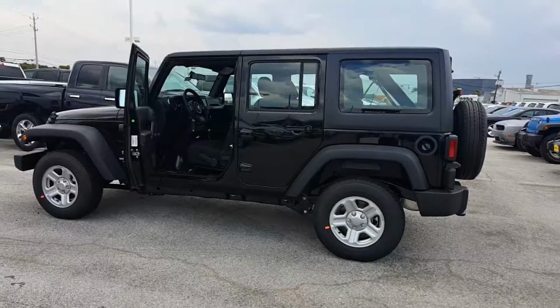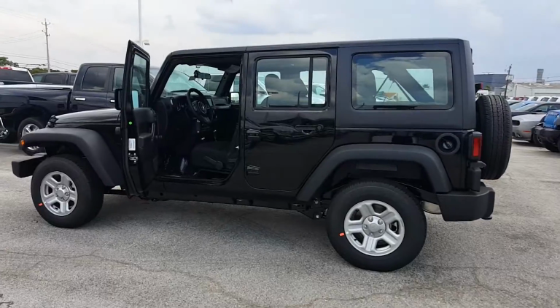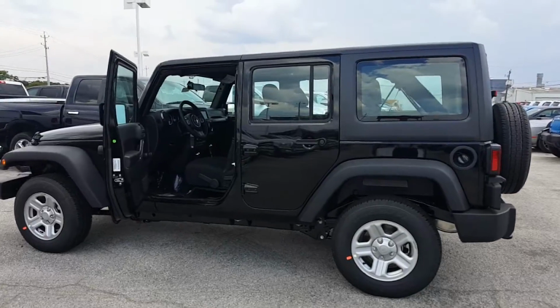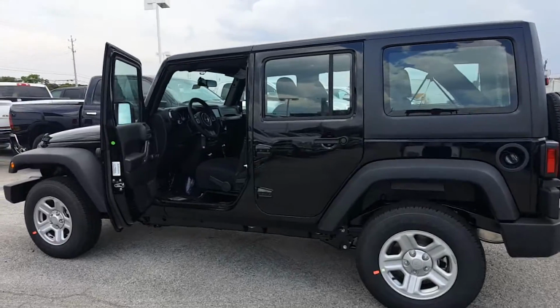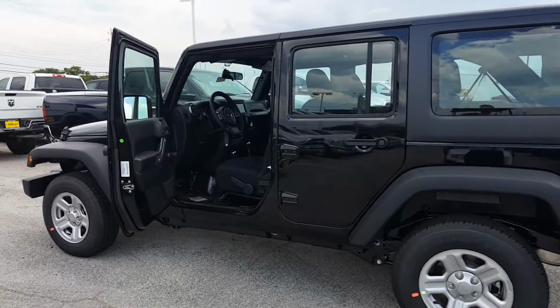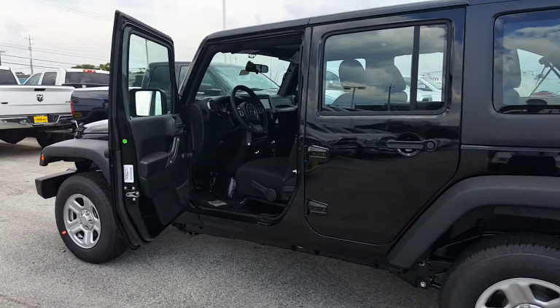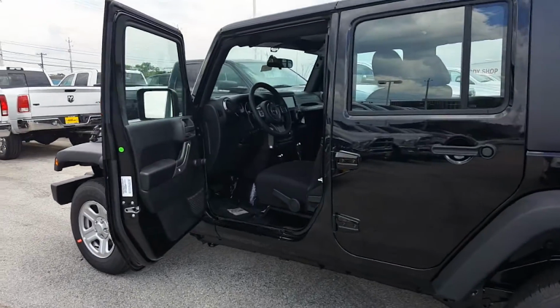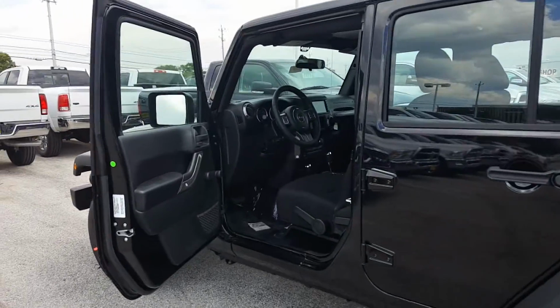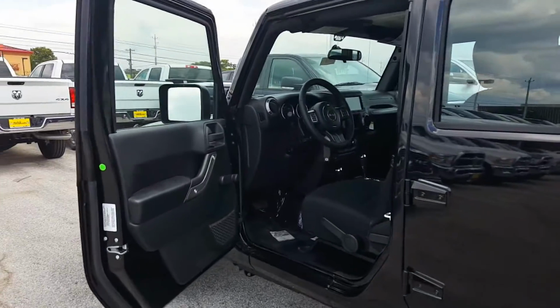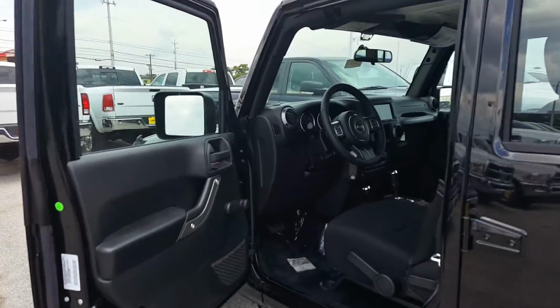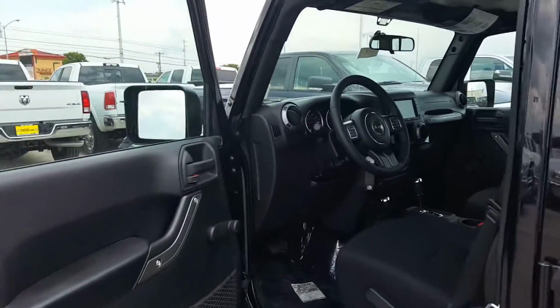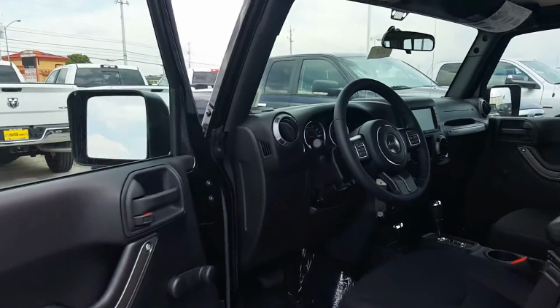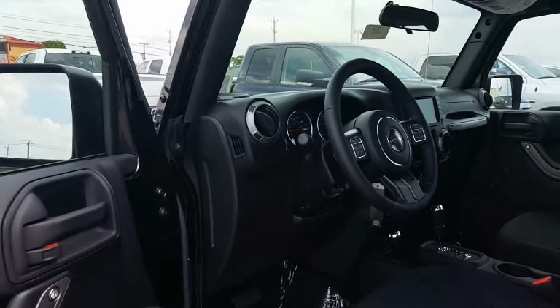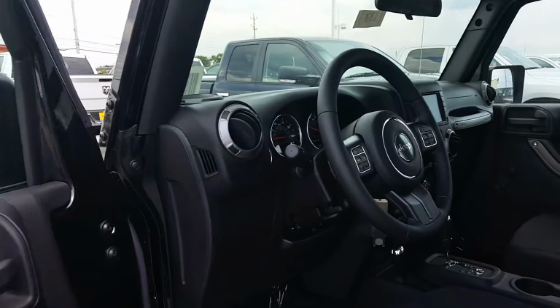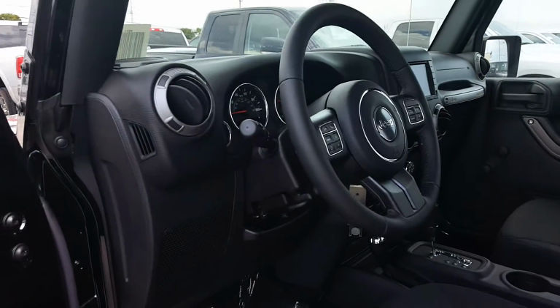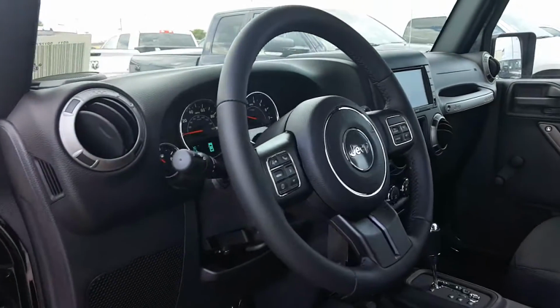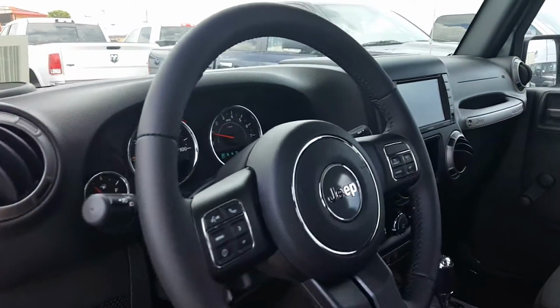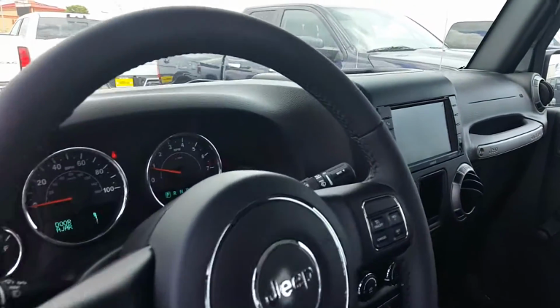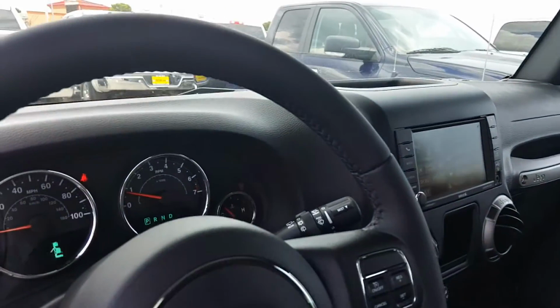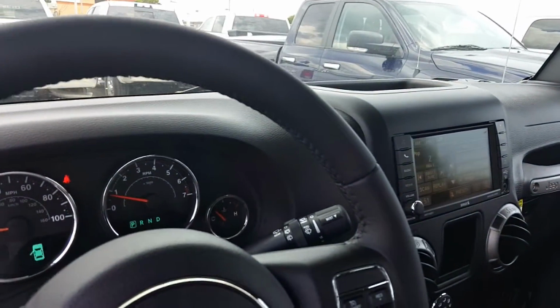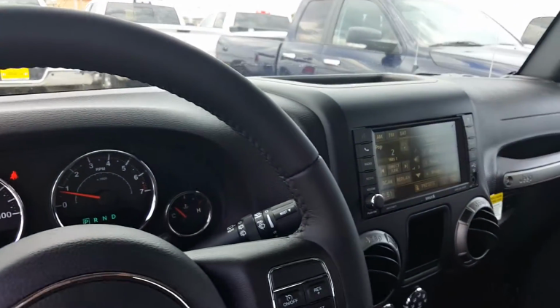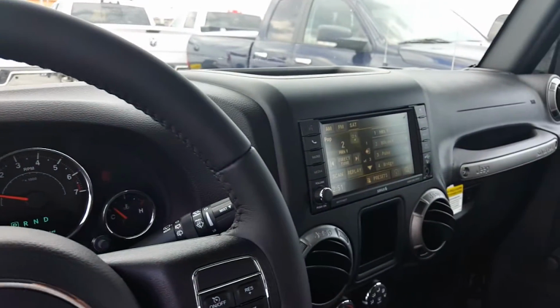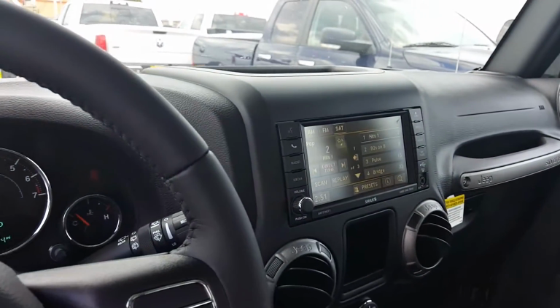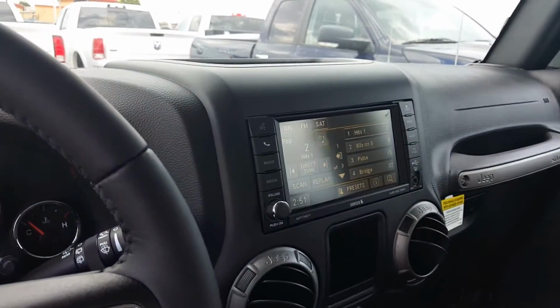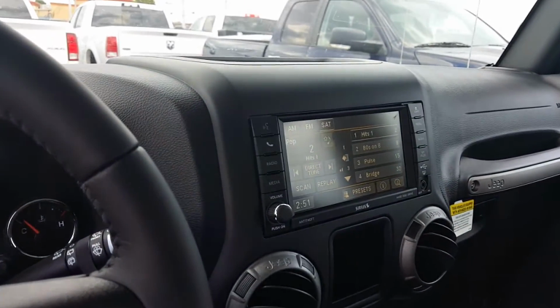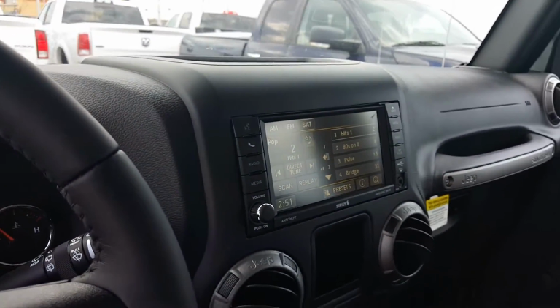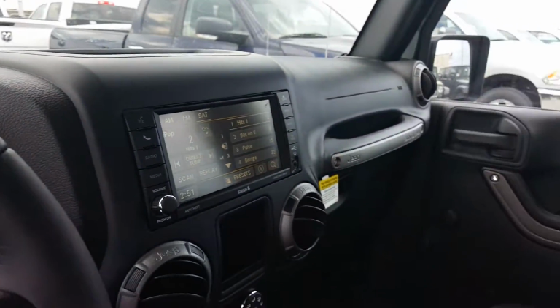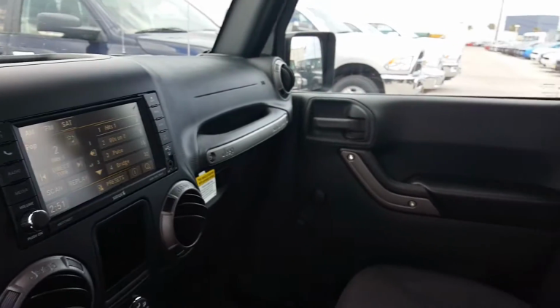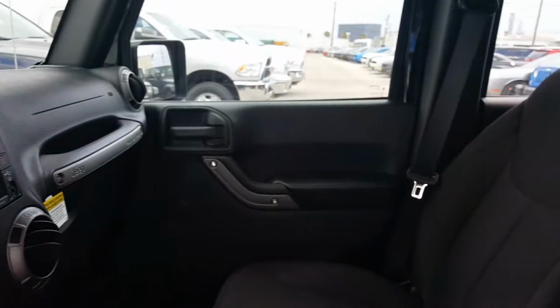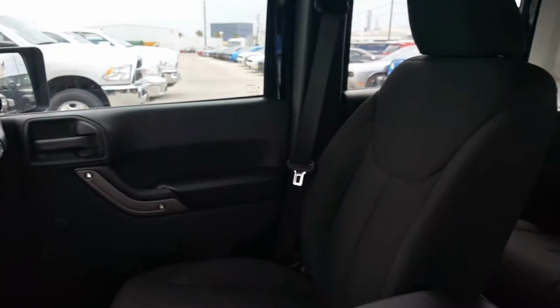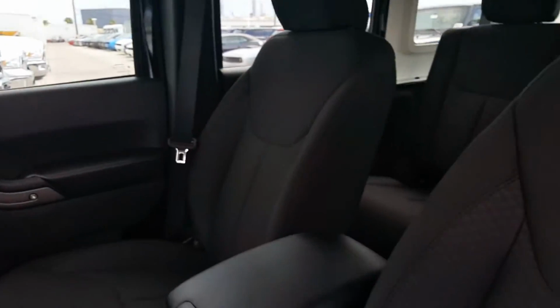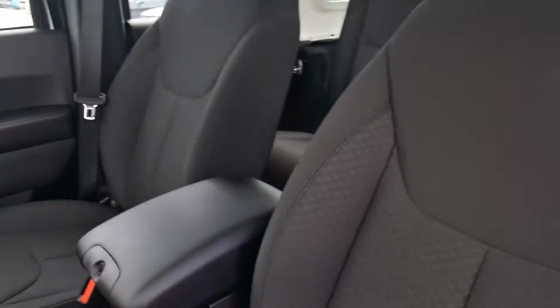2016 Jeep Wrangler Unlimited, here are the interior shots. As you can see, it's got the 4.3 inch touchscreen and cloth interior.